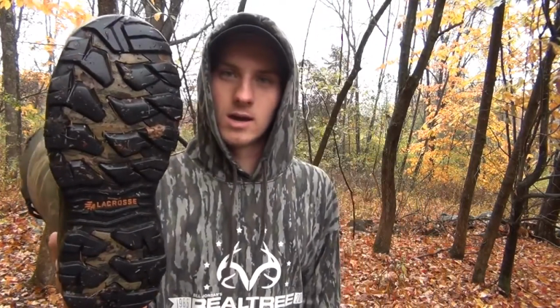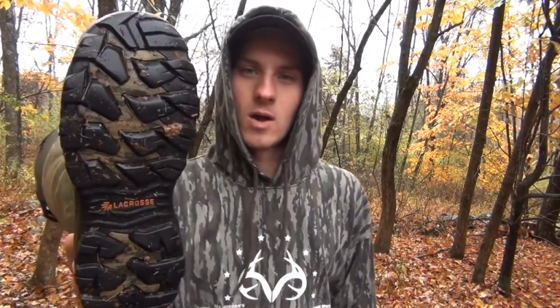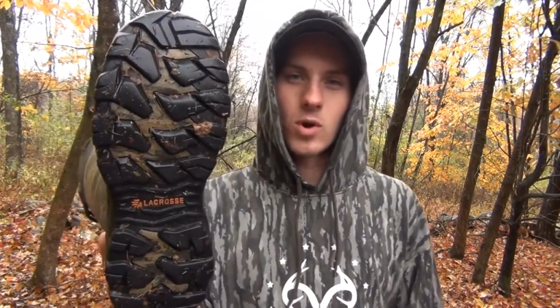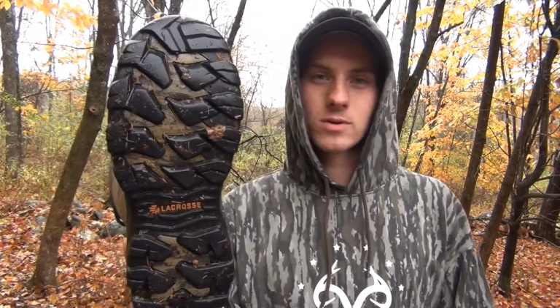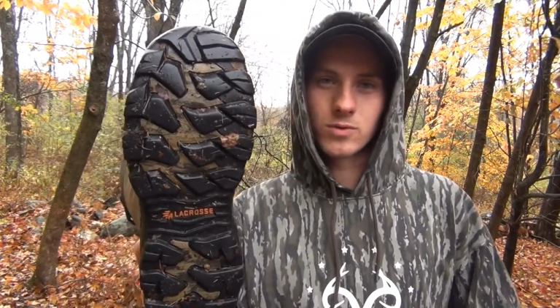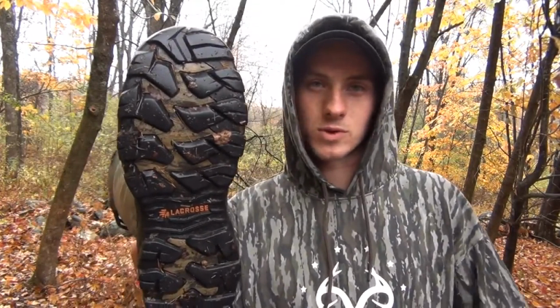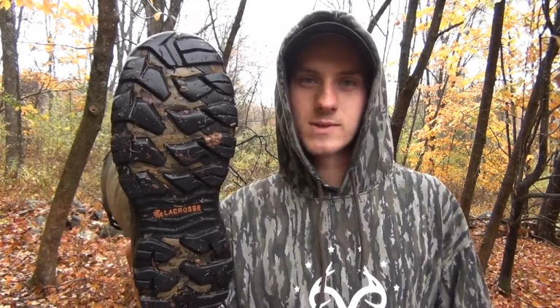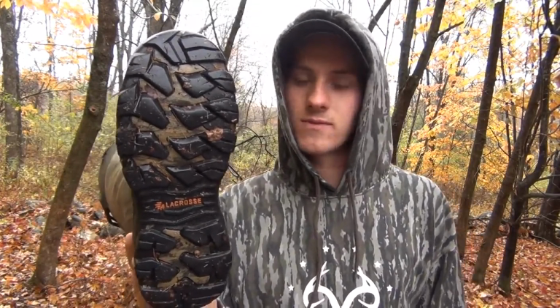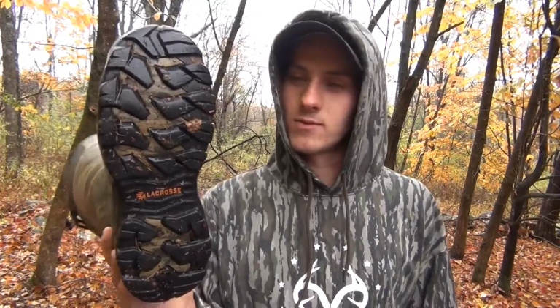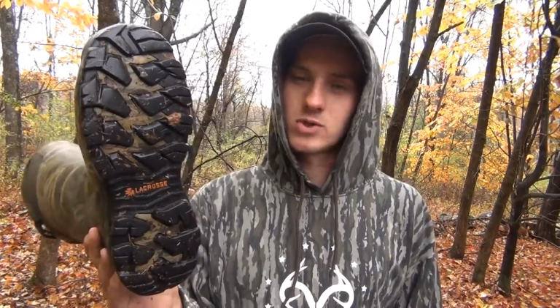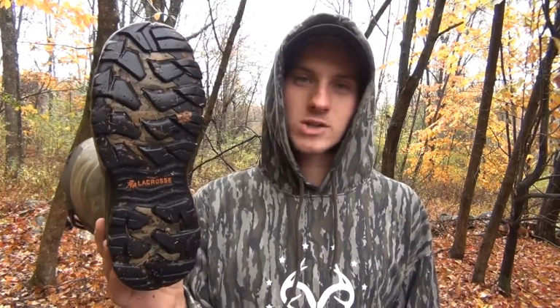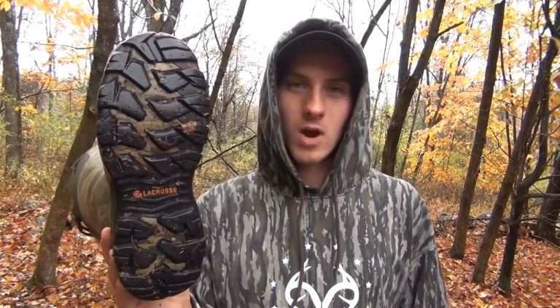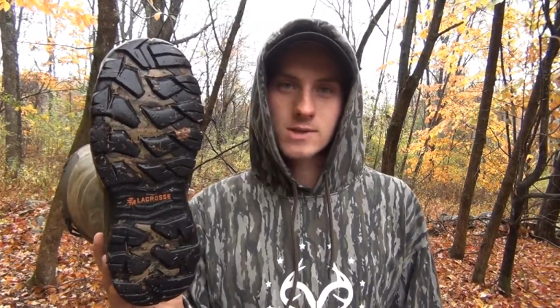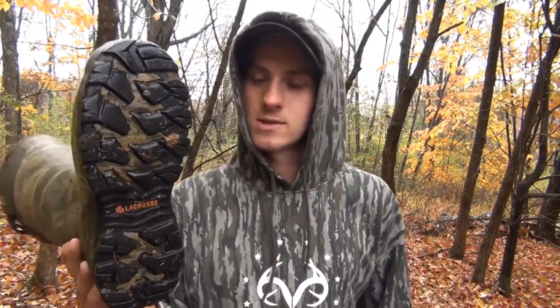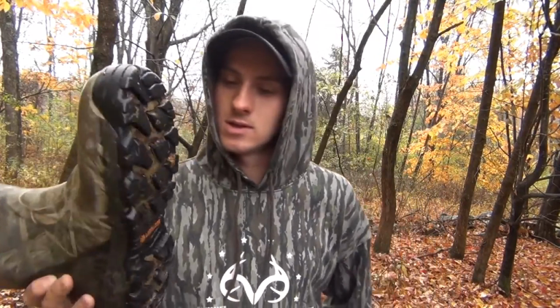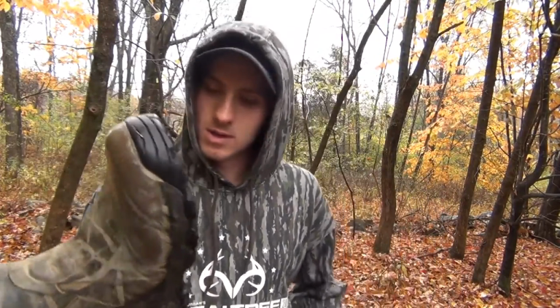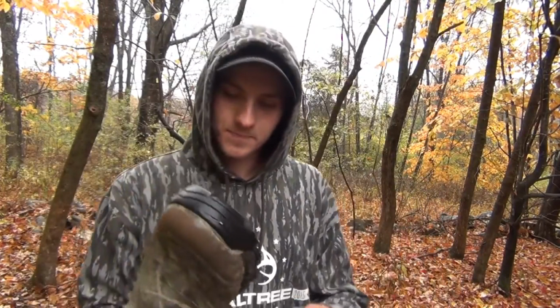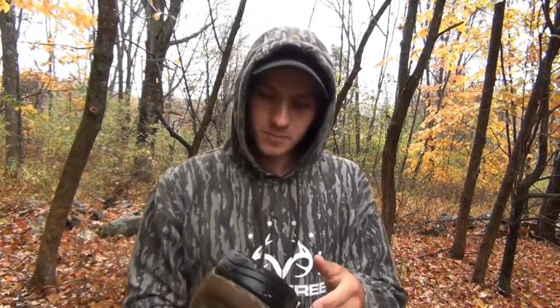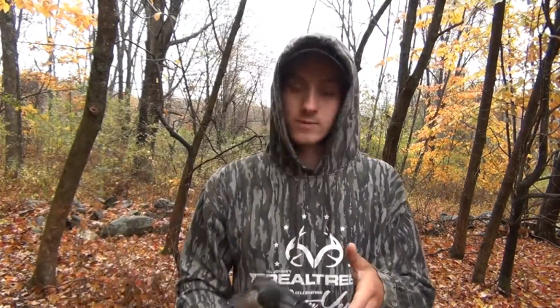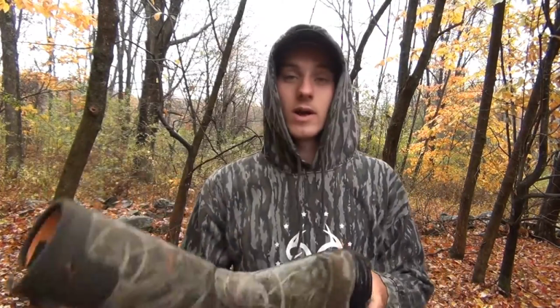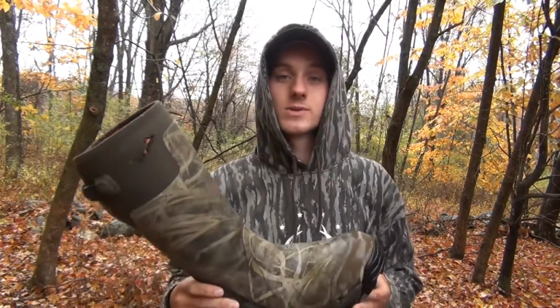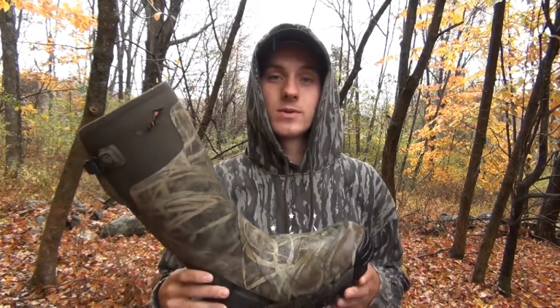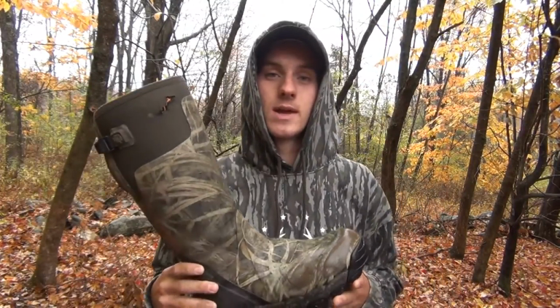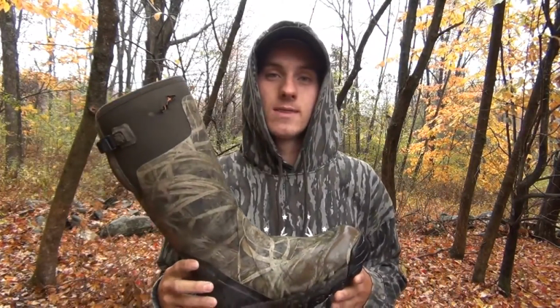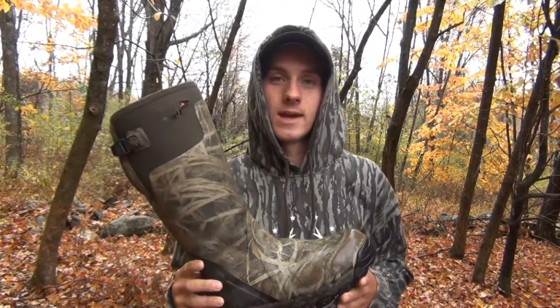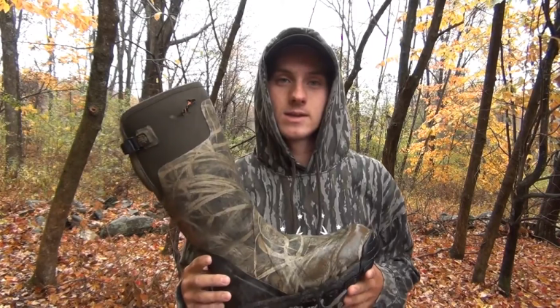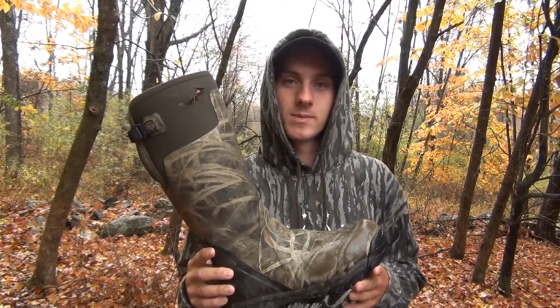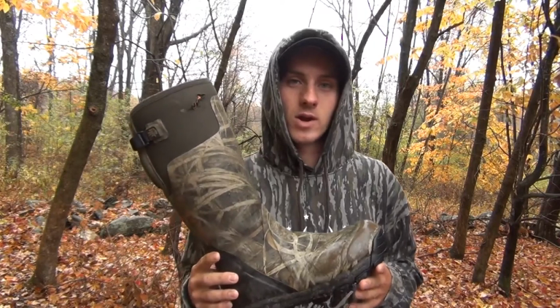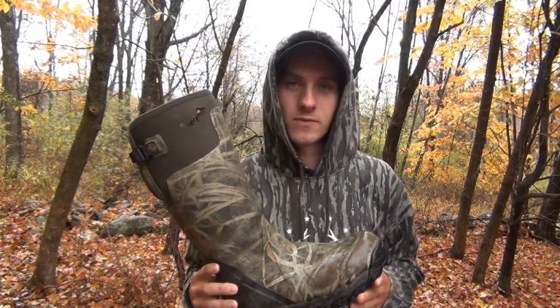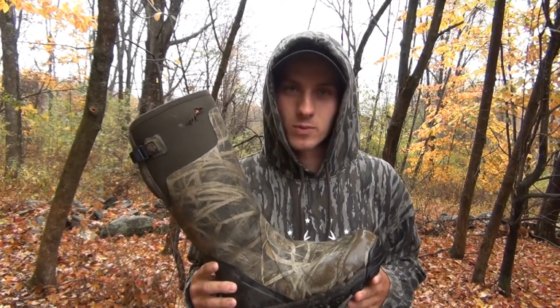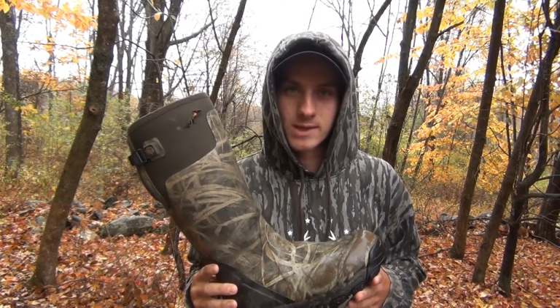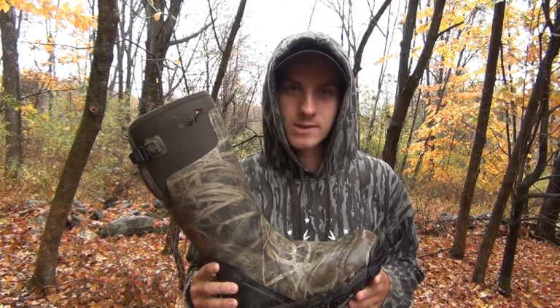On water, going through streams and stuff, they have great traction on rocks. They also slip on and off your foot really easily.